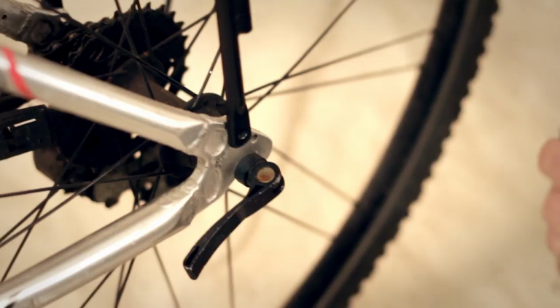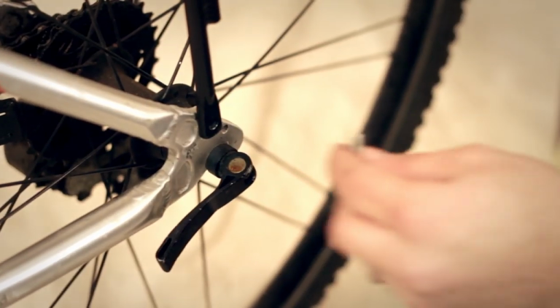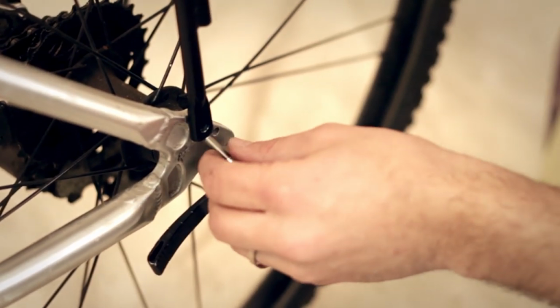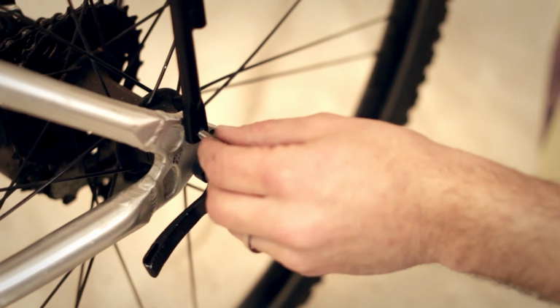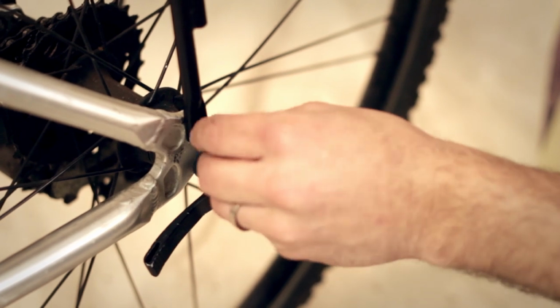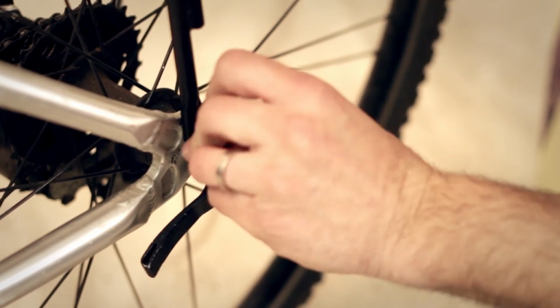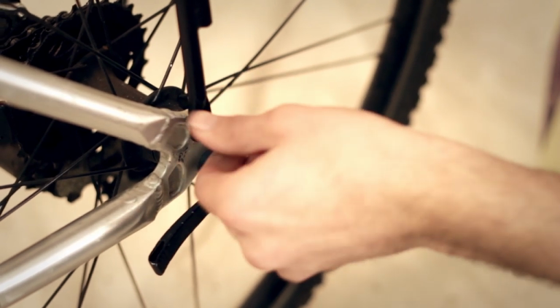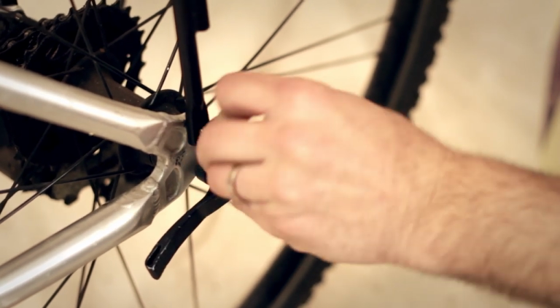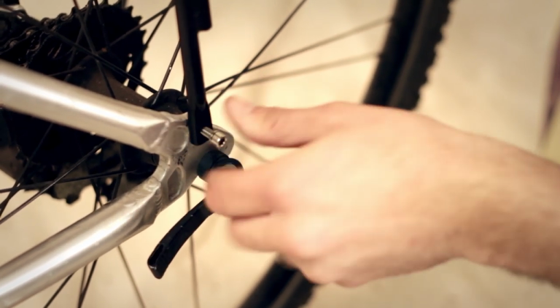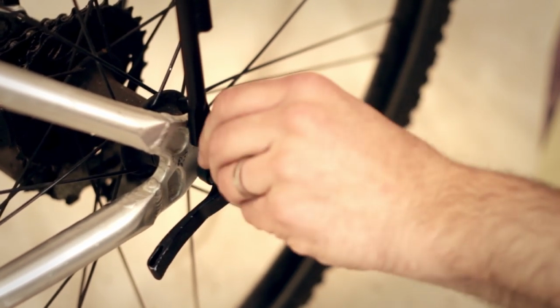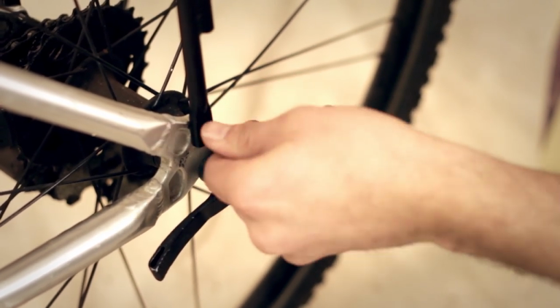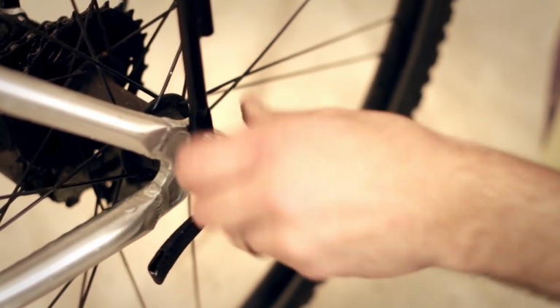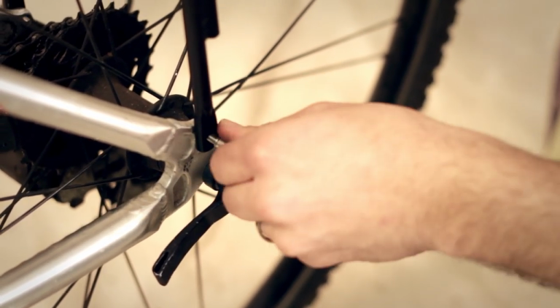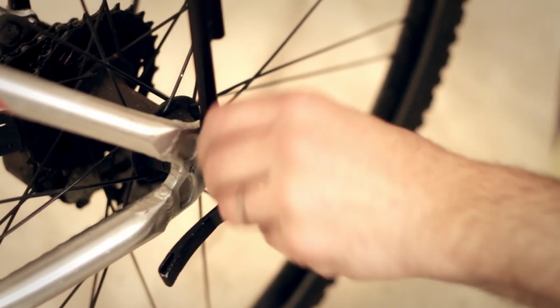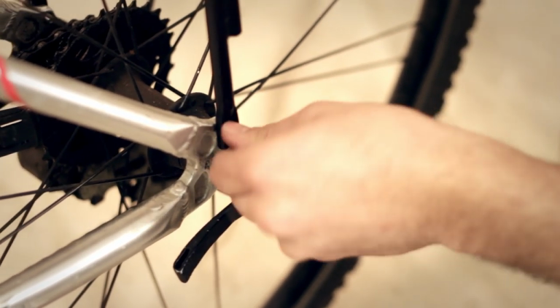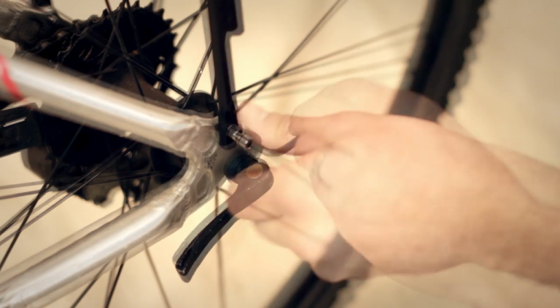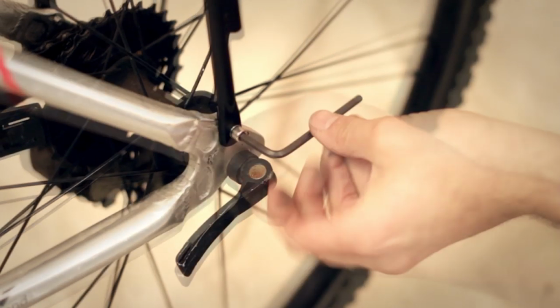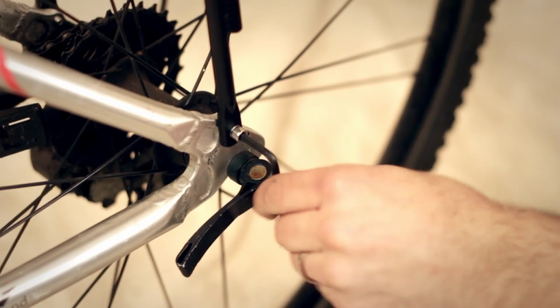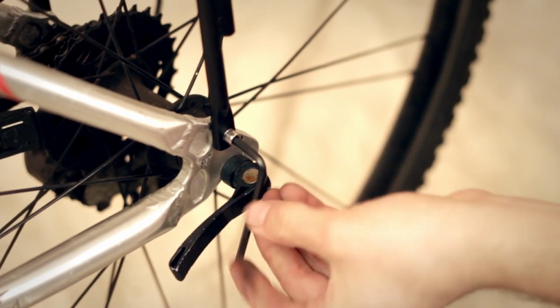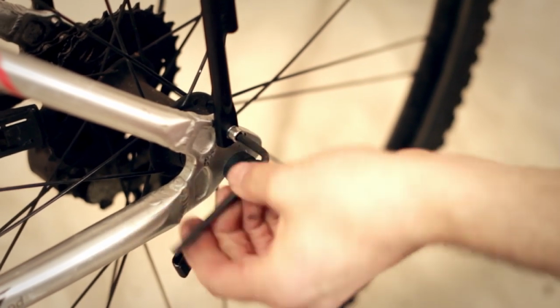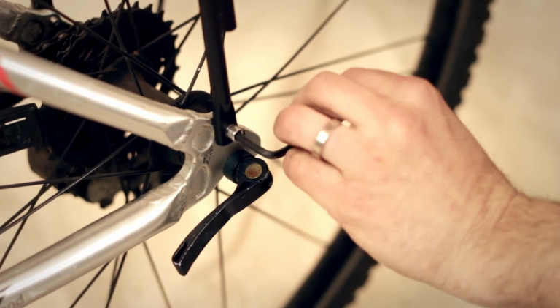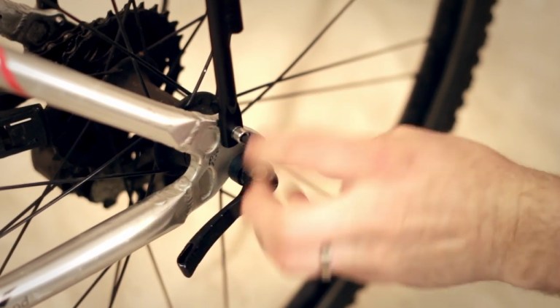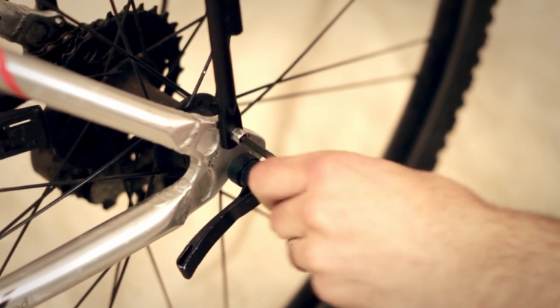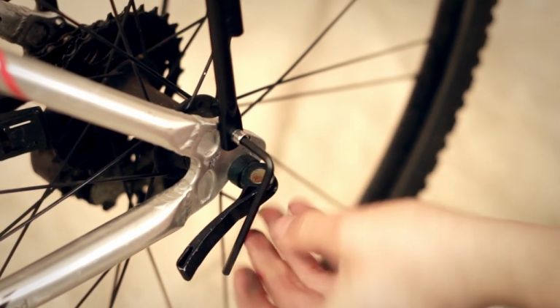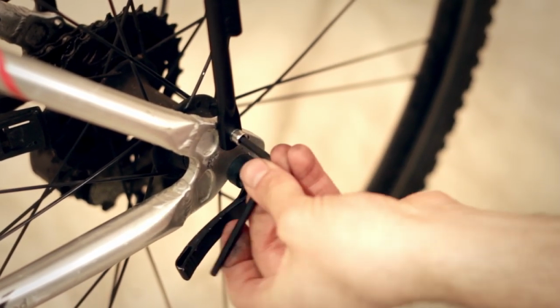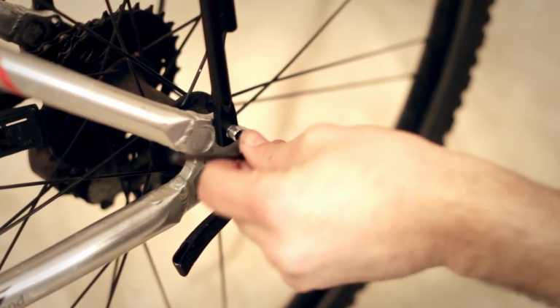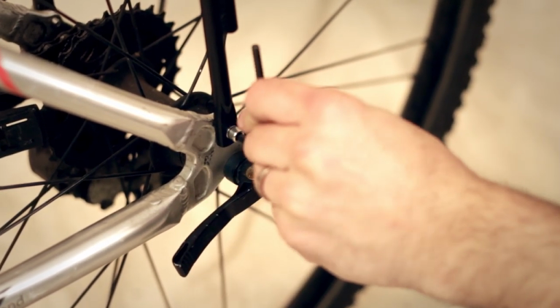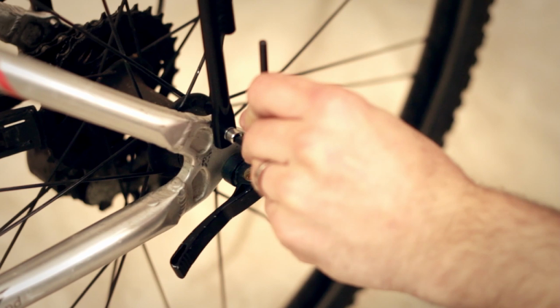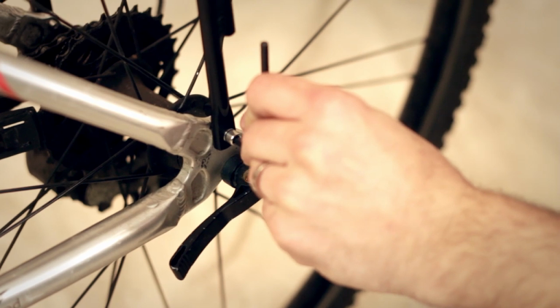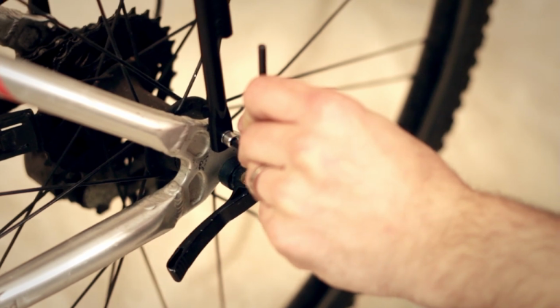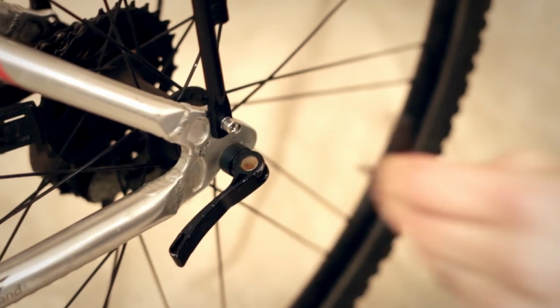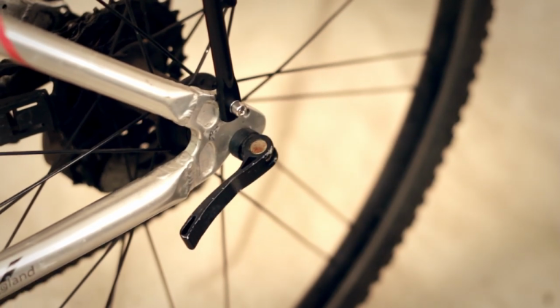The pannier rack piece attaches to the mounting points on the rear wheel. Almost all bikes have these, but it's best to check your bike before you buy. Simply screw the included bolt through the rack and into the bike frame and tighten with the included hex key.